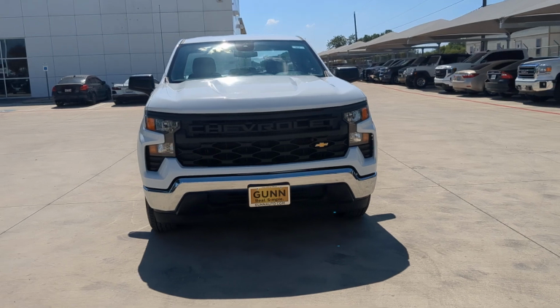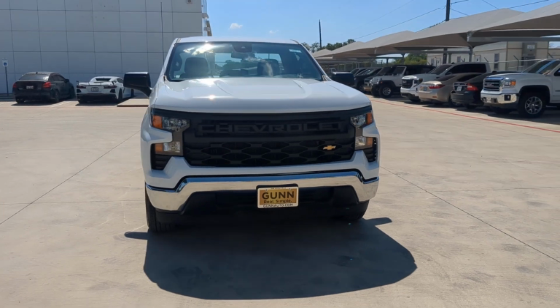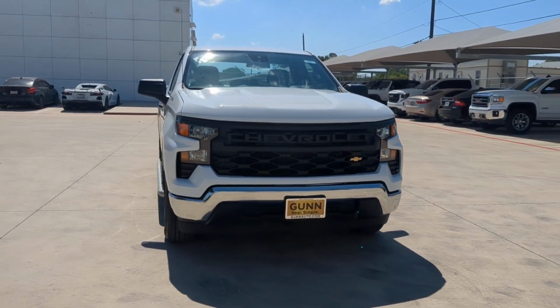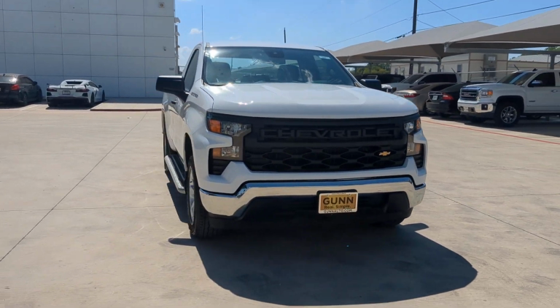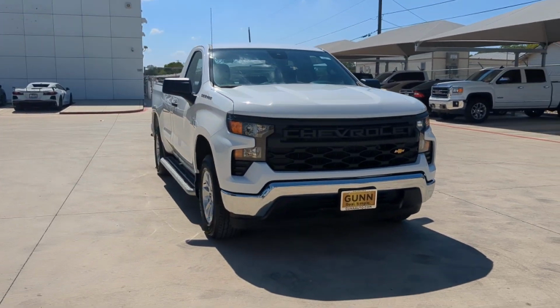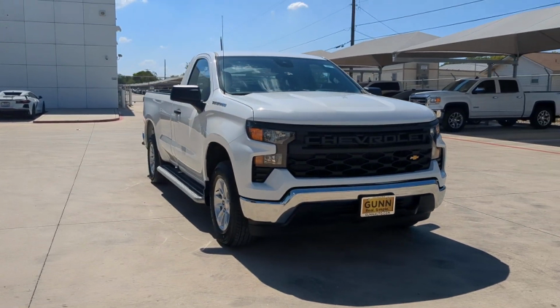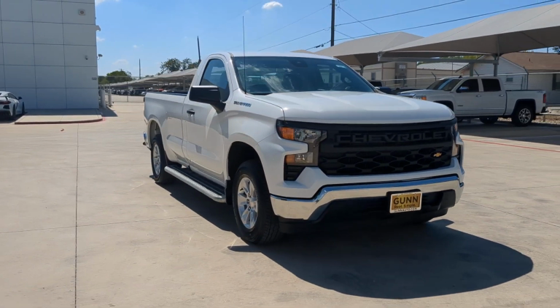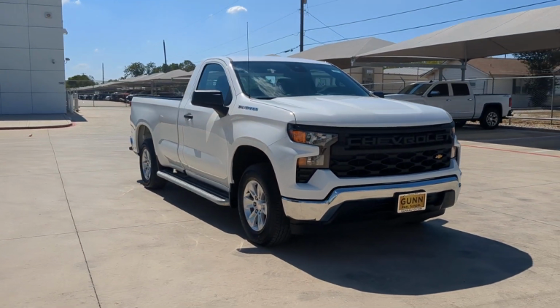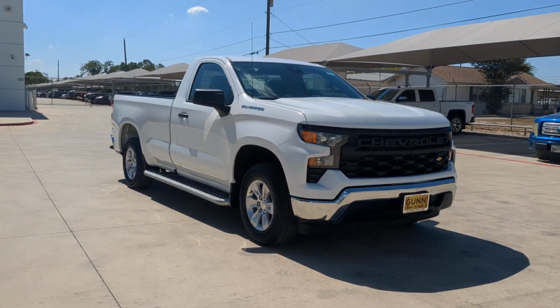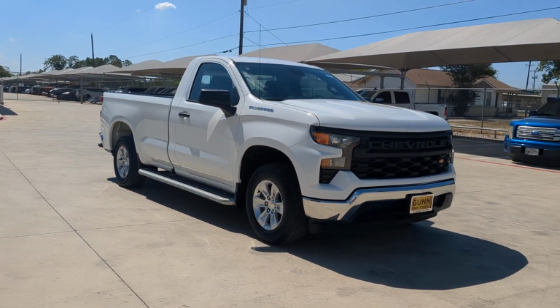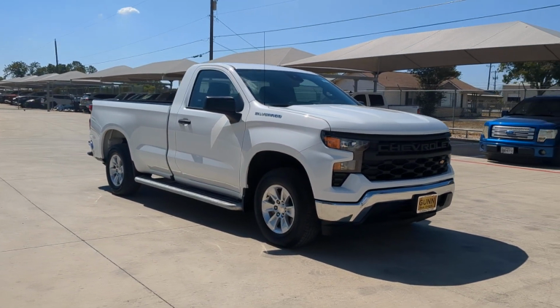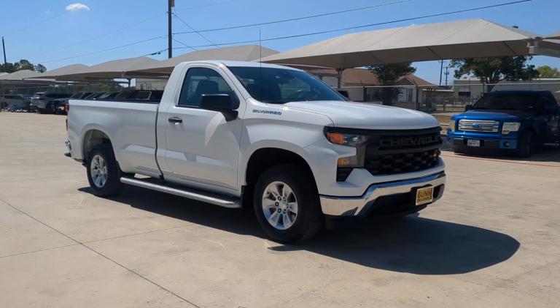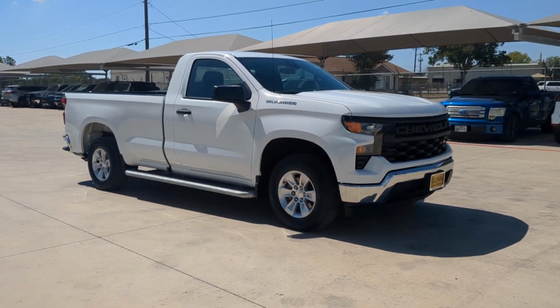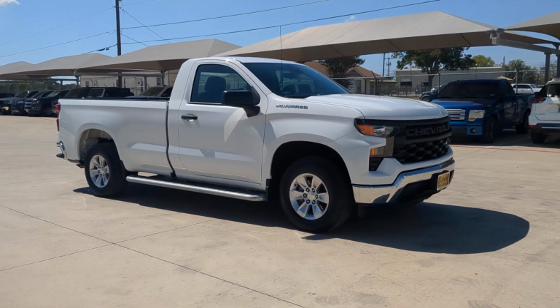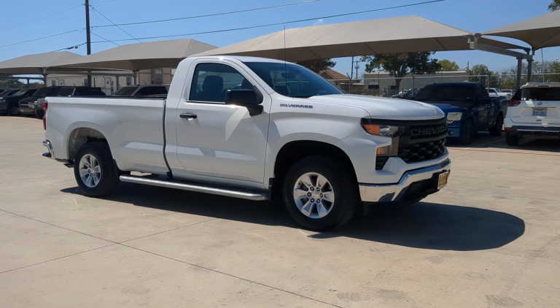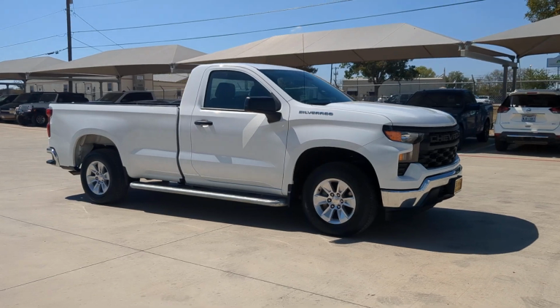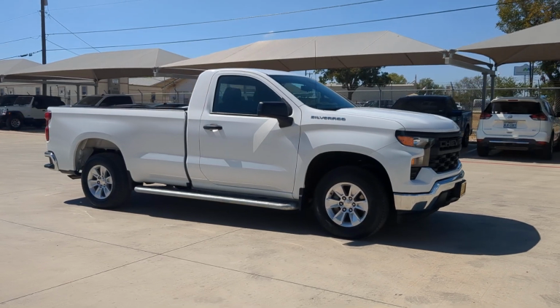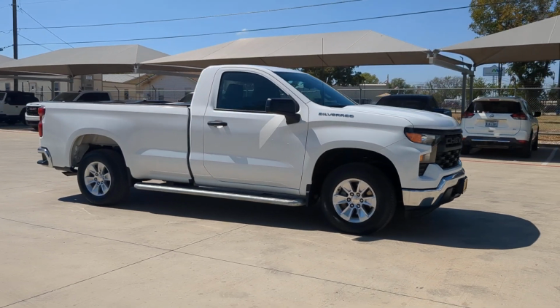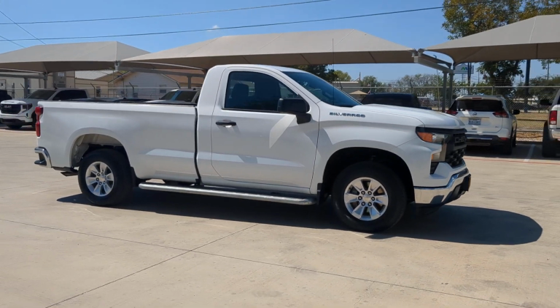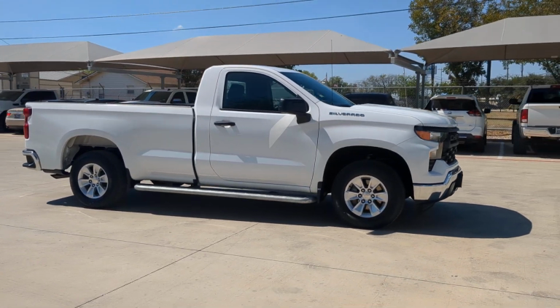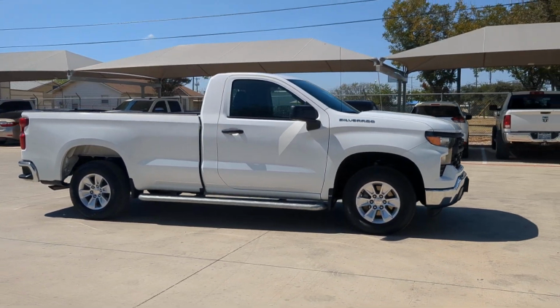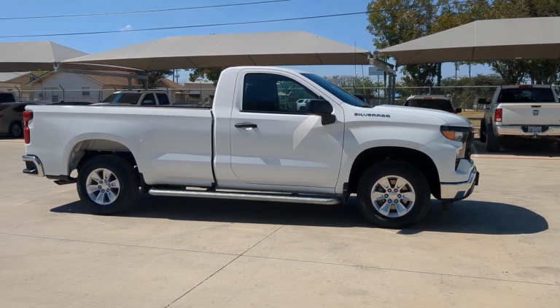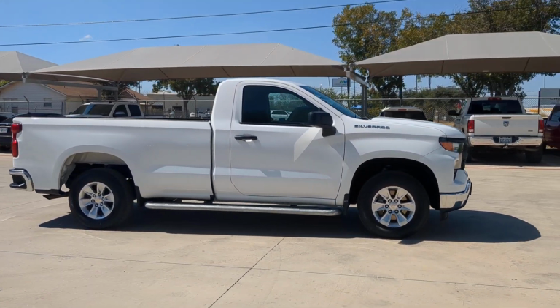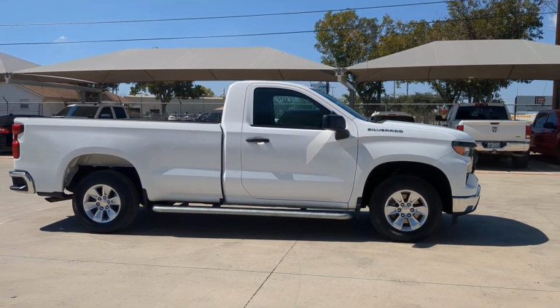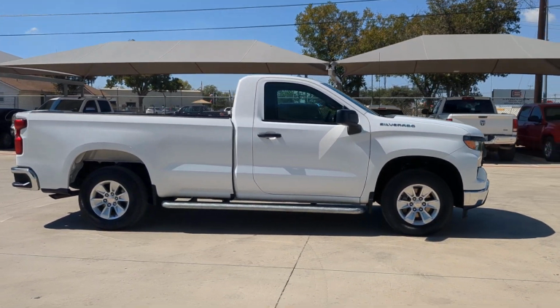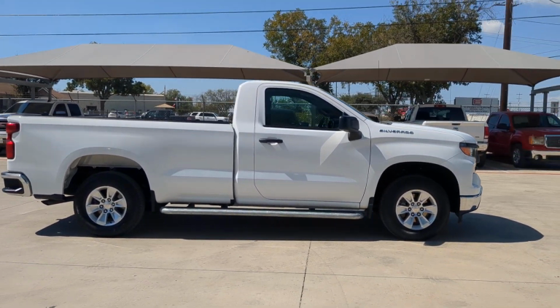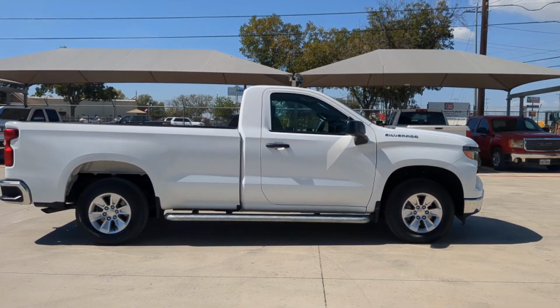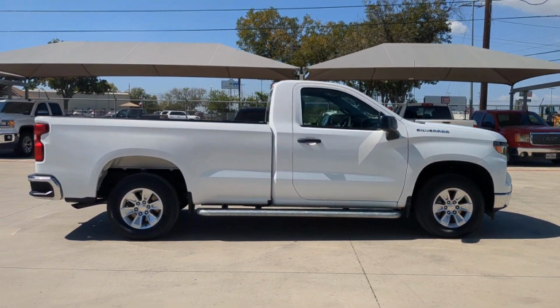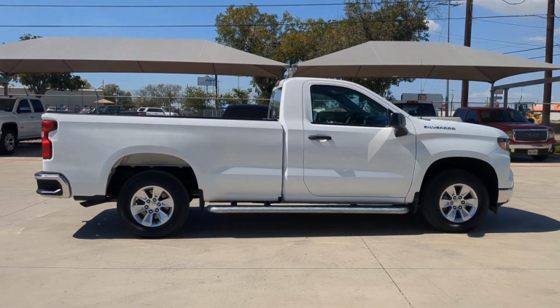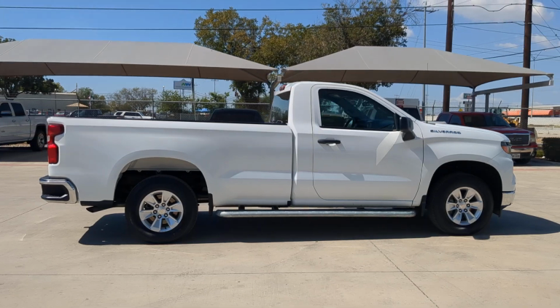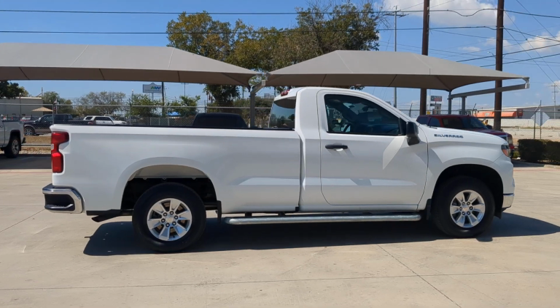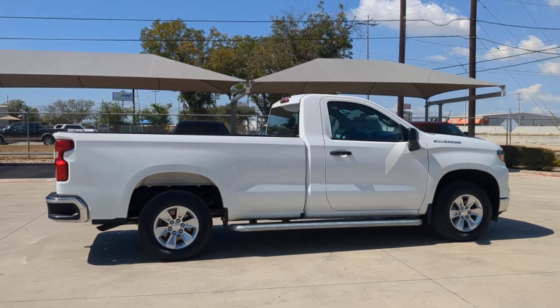Get acquainted with the 2023 Chevrolet Silverado 1500. With less than 15,000 miles on the odometer, this vehicle stands out from the rest.